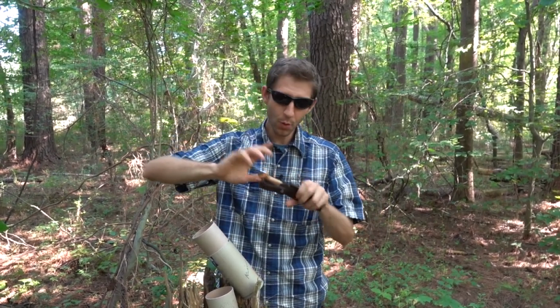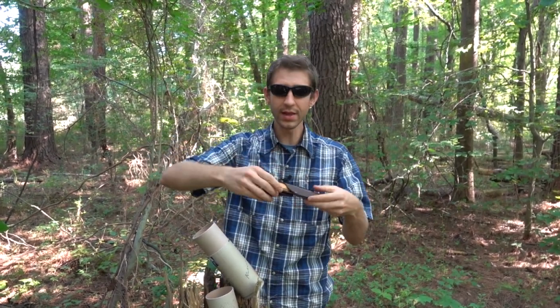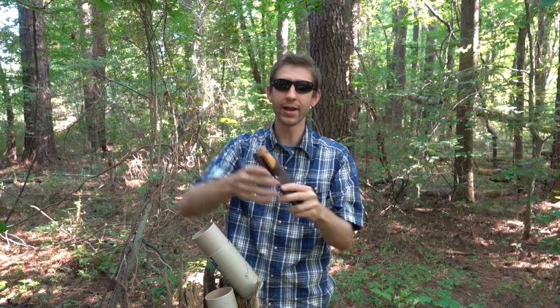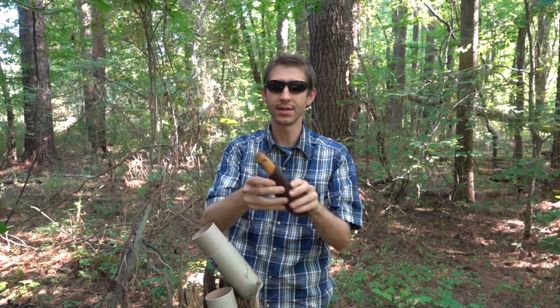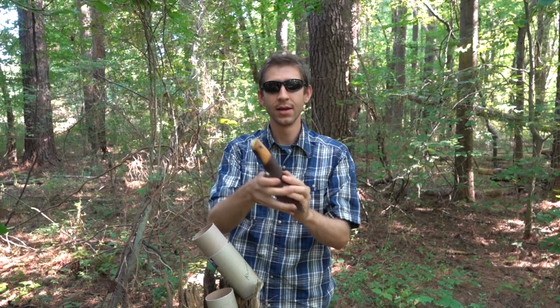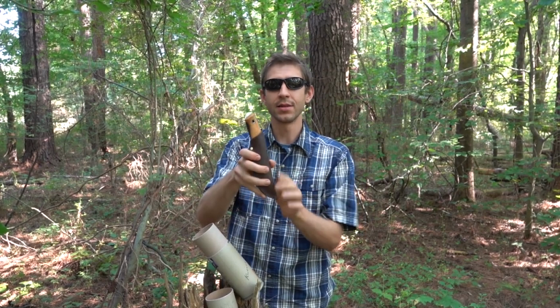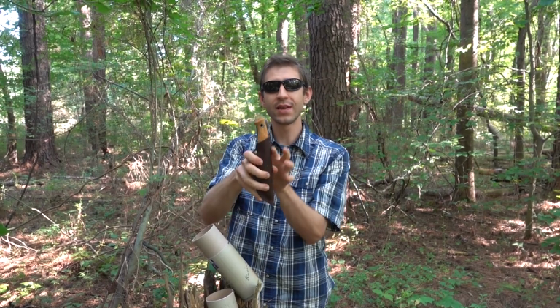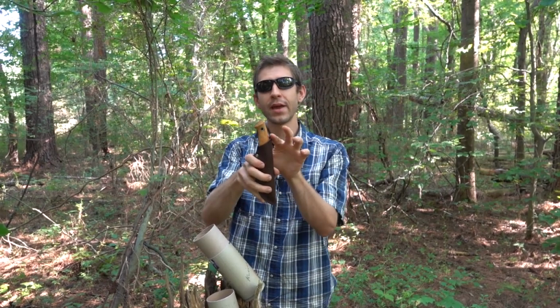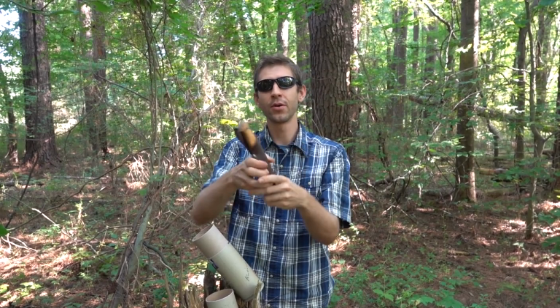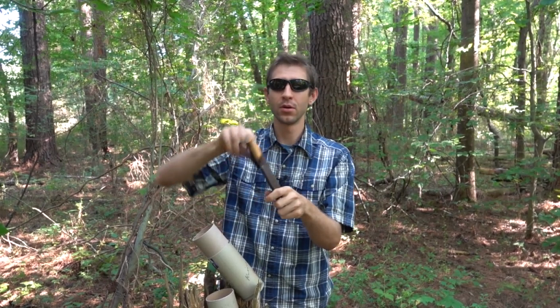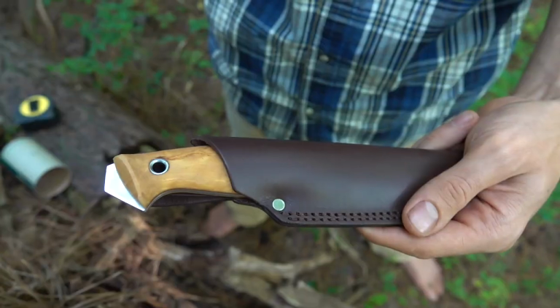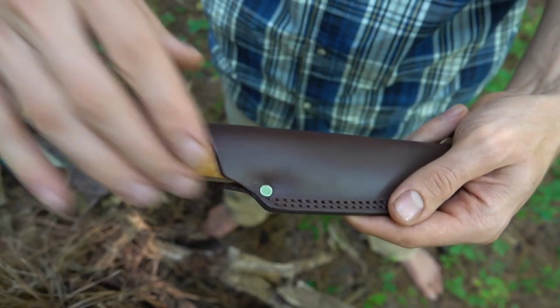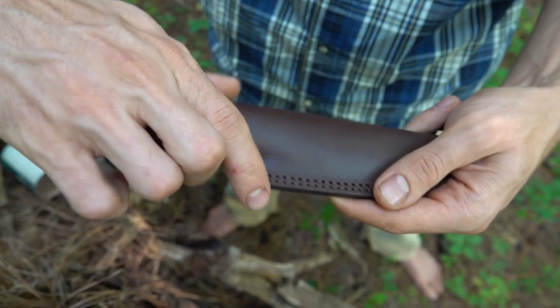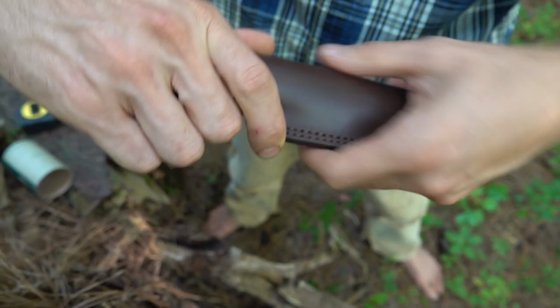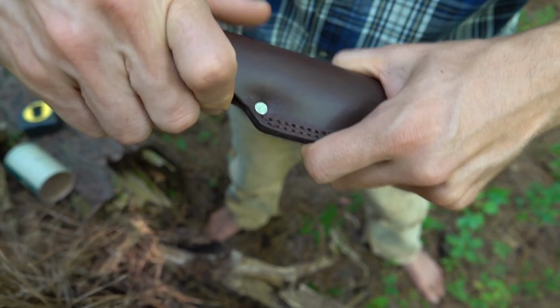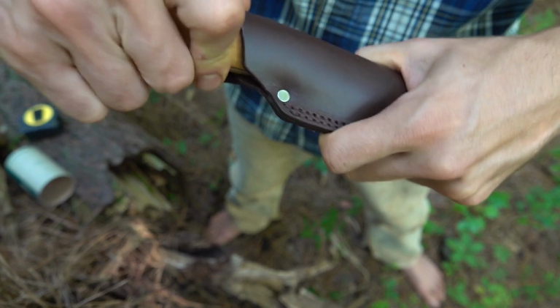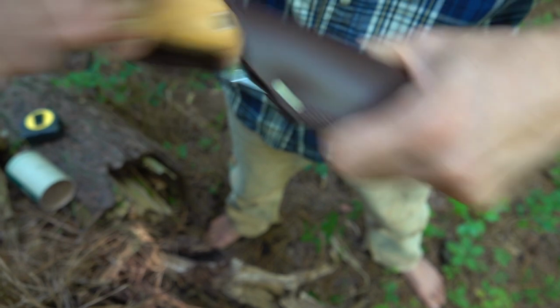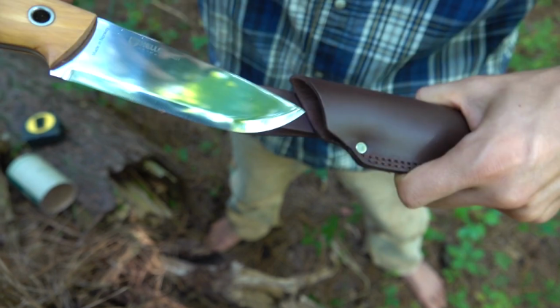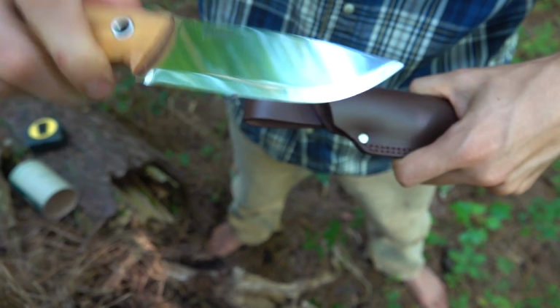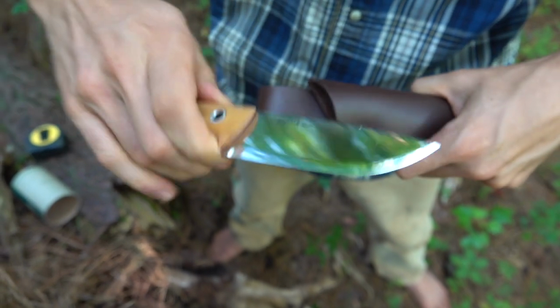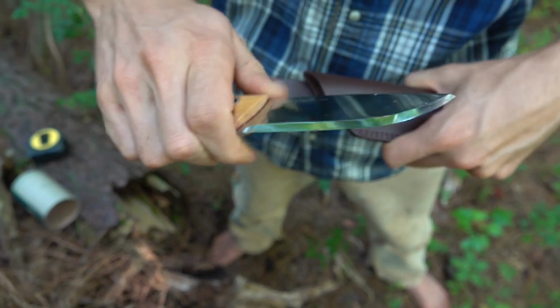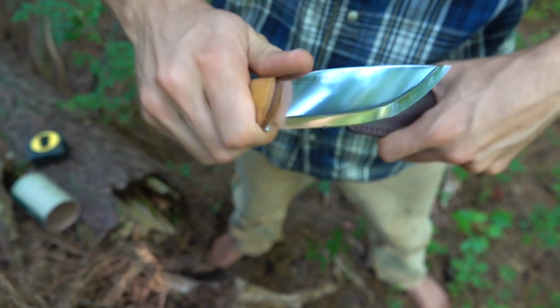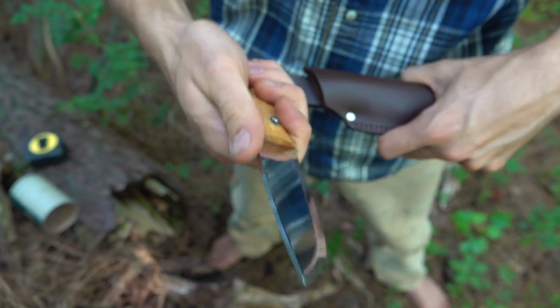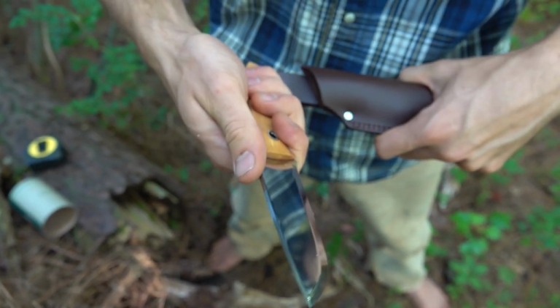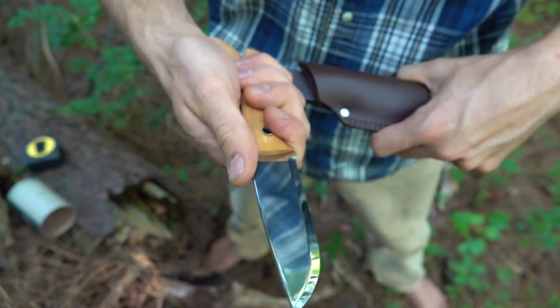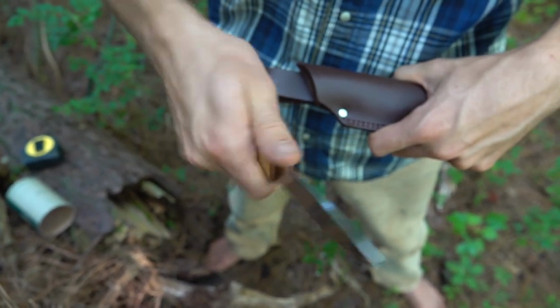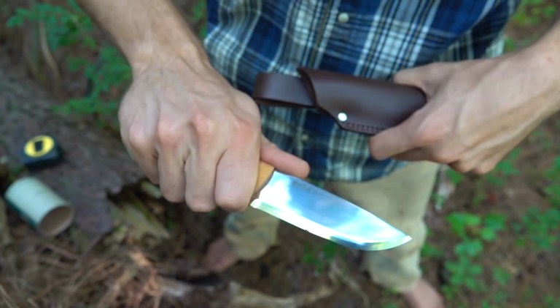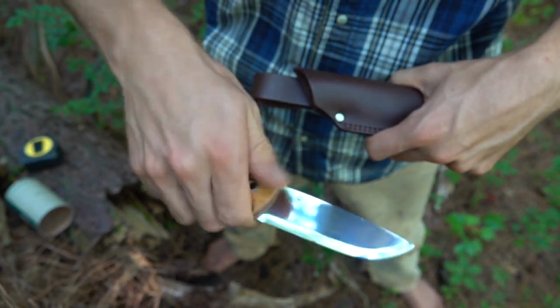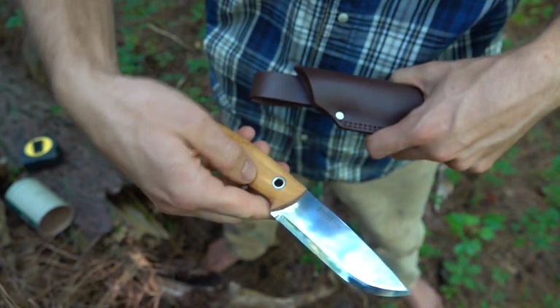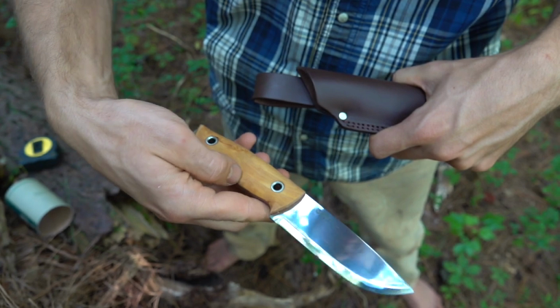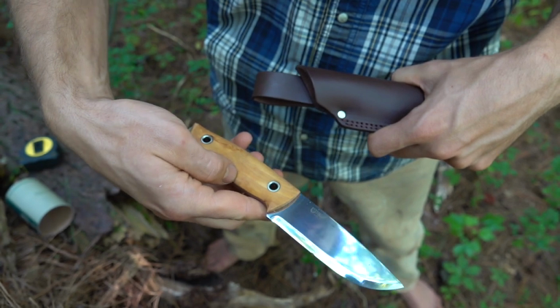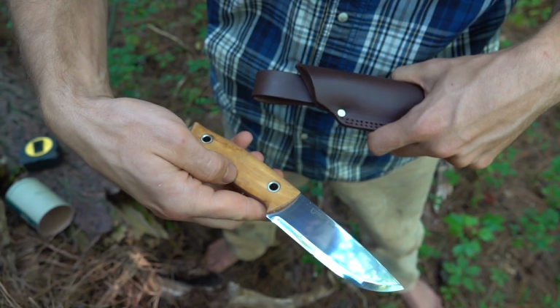One thing I like about it is the sheath comes up here, which helps the knife stay snug without it falling out, but yet it comes down in the front which helps you pull it out easily.